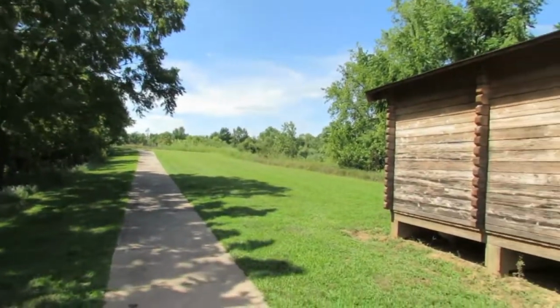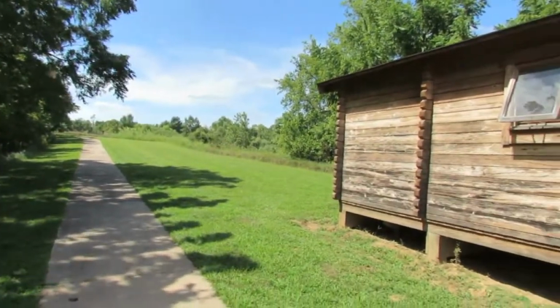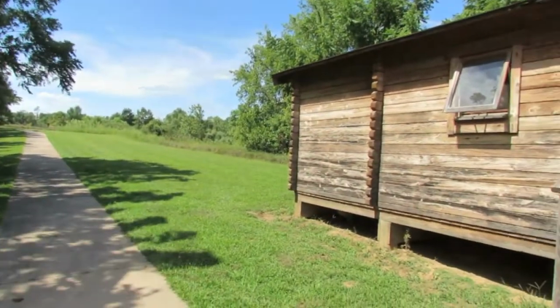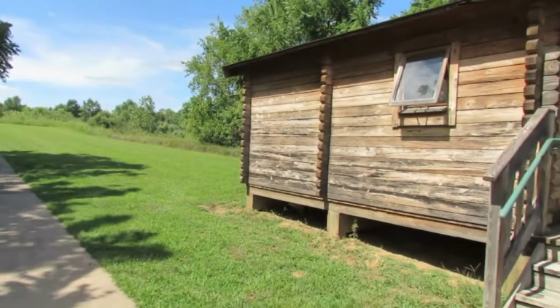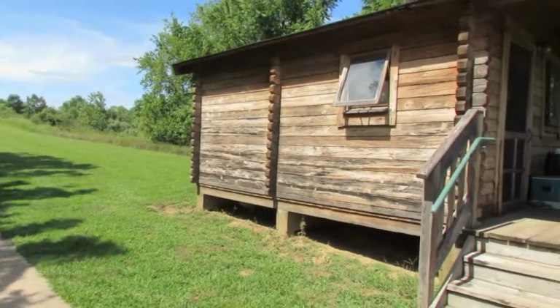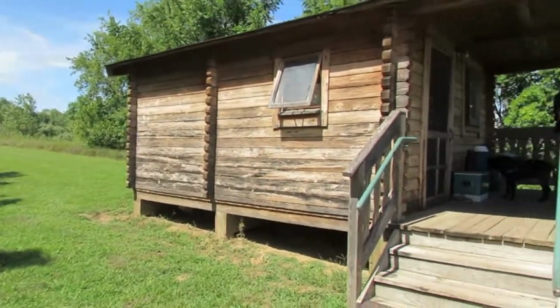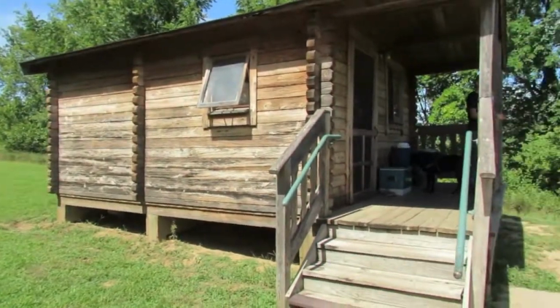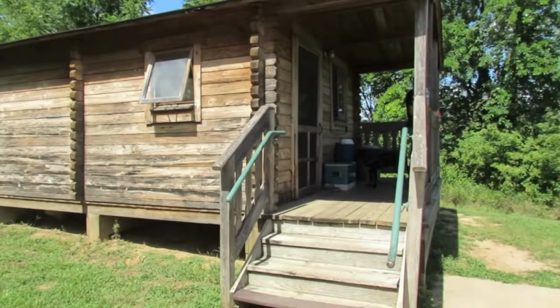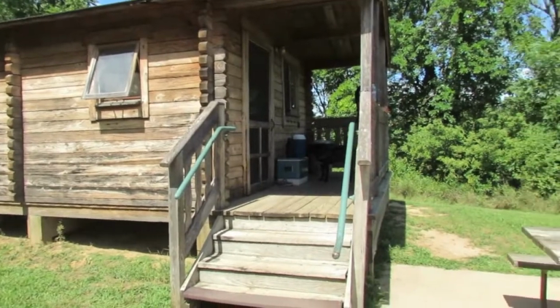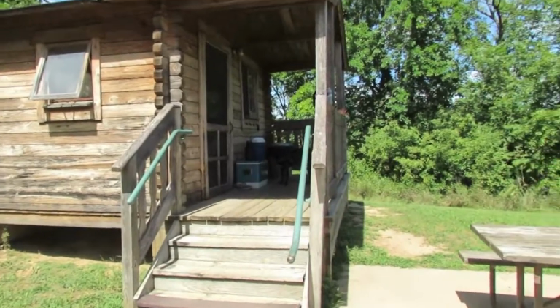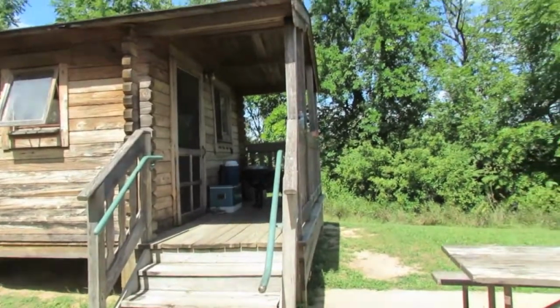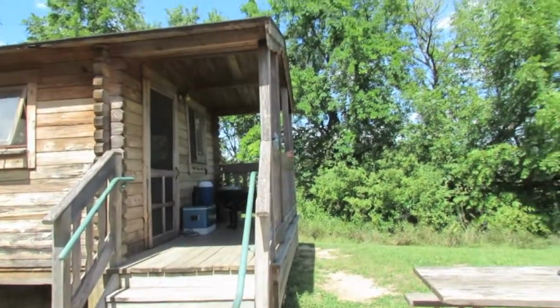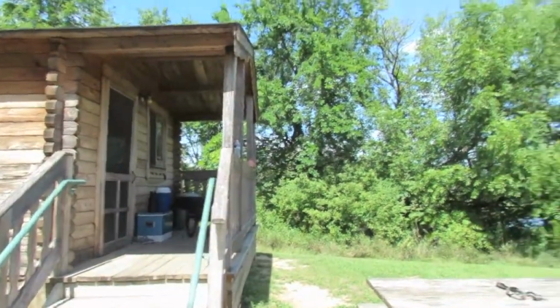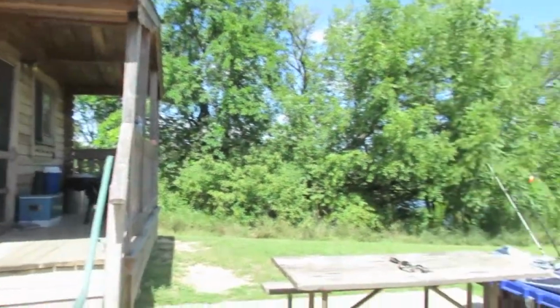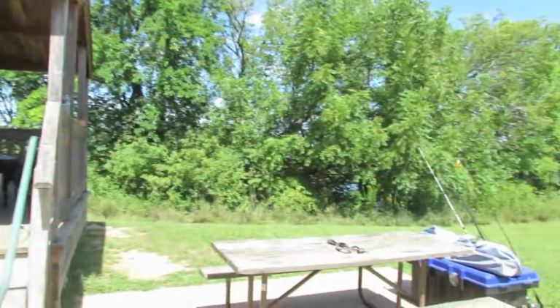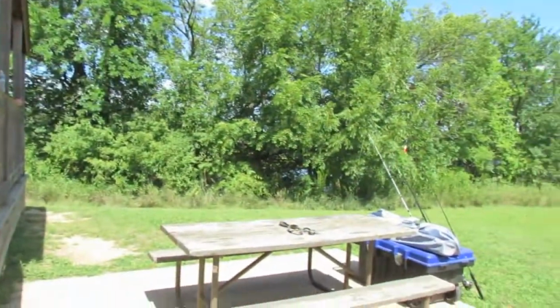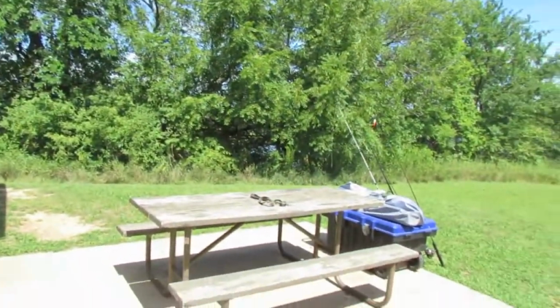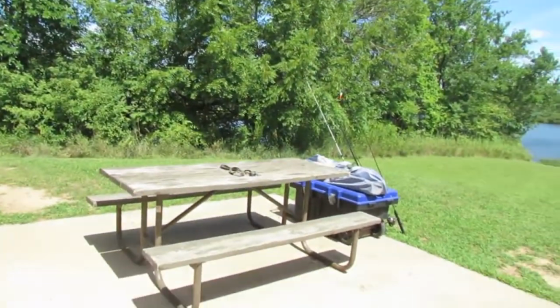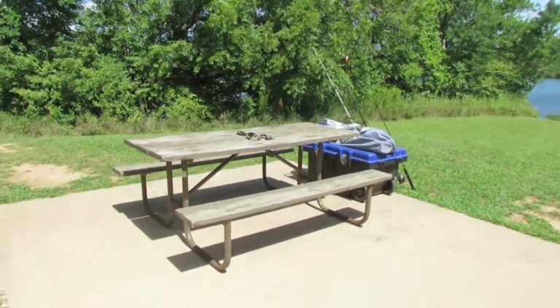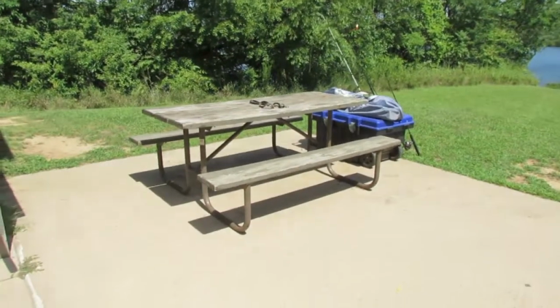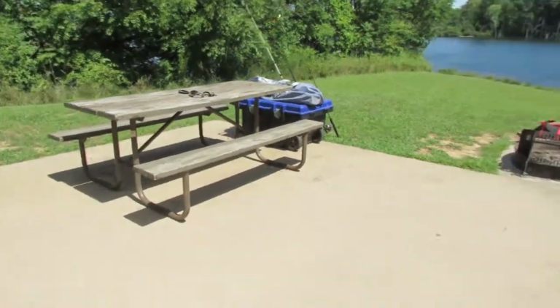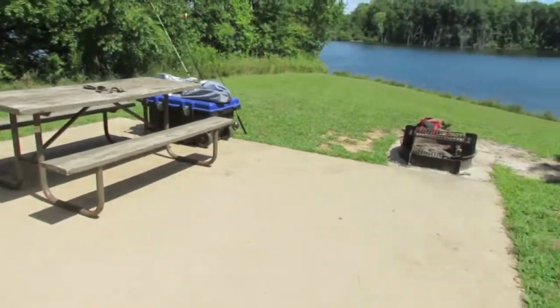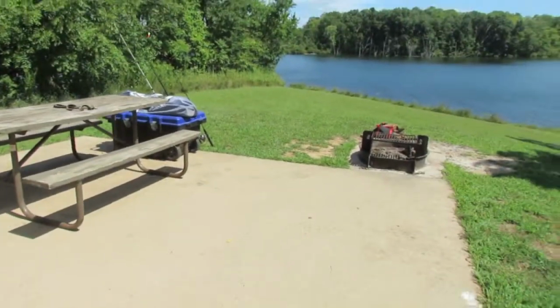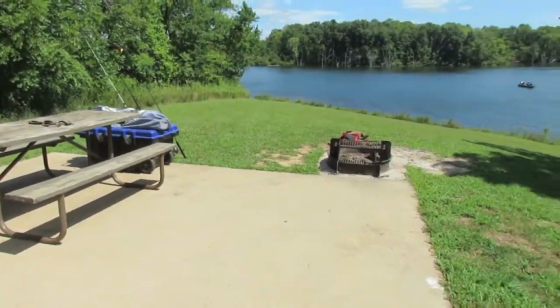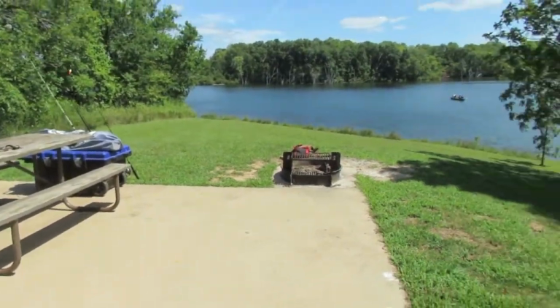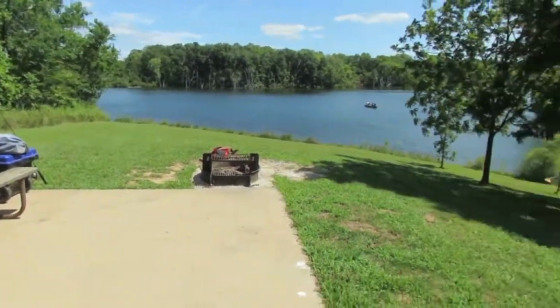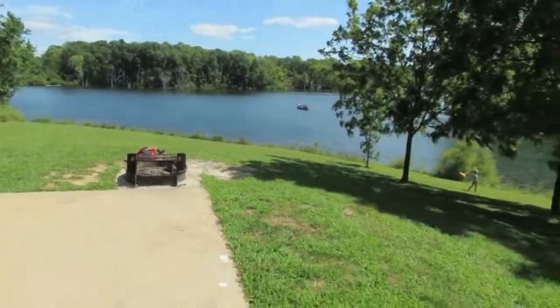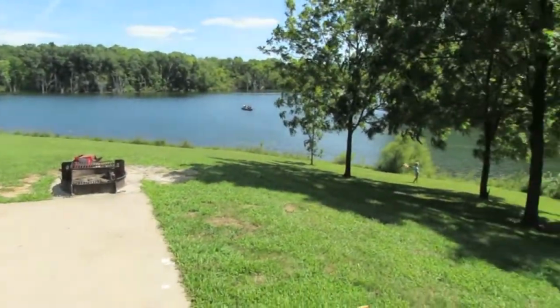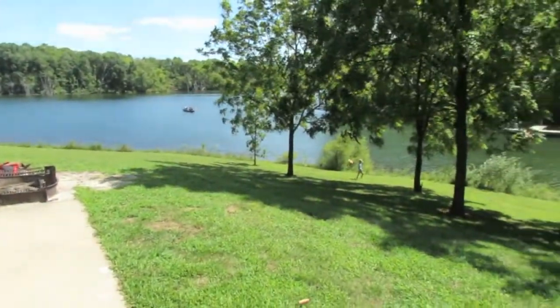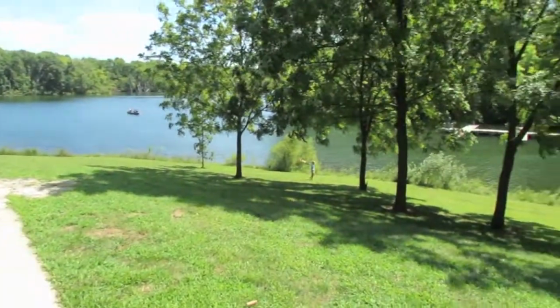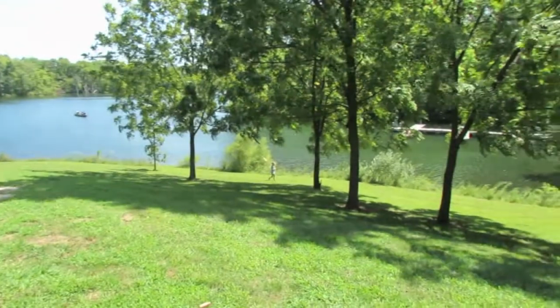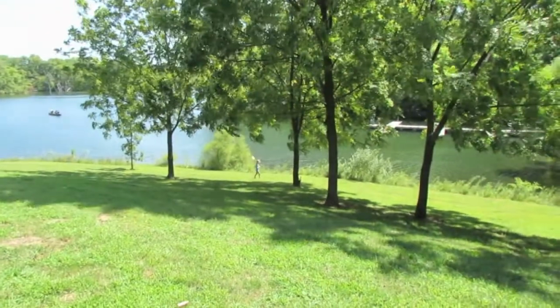This is a video about the cabin that we stayed at out at Jim Edgar Panther Creek State Park. It's approximately 35 minutes west of Springfield, Illinois. They have eight cabins out there and we stayed in number seven.